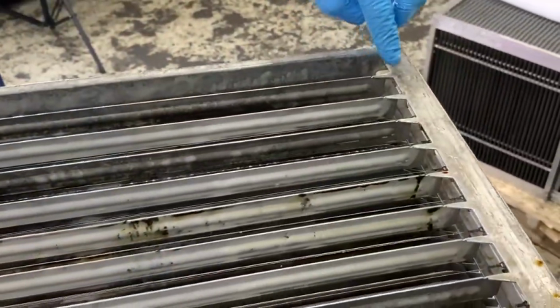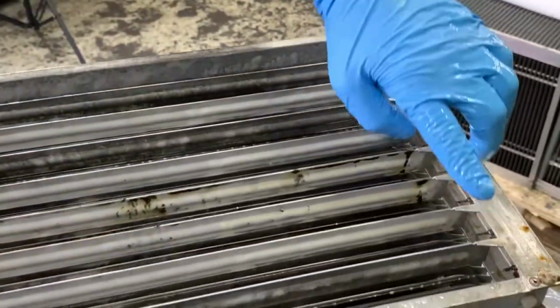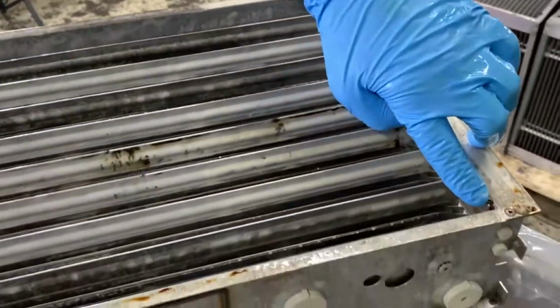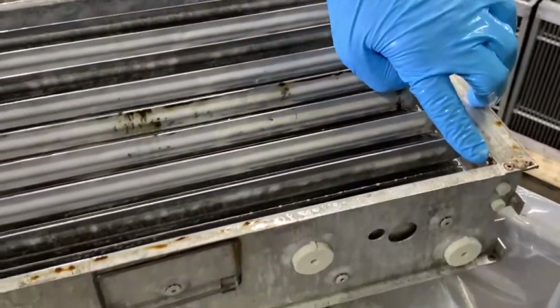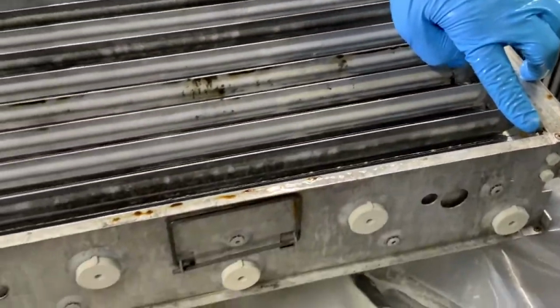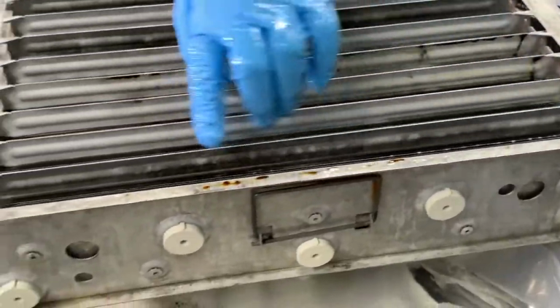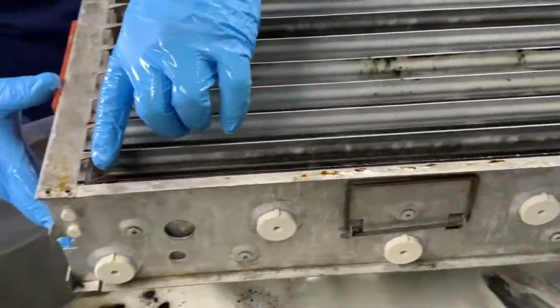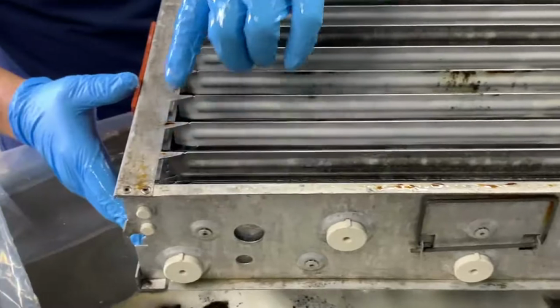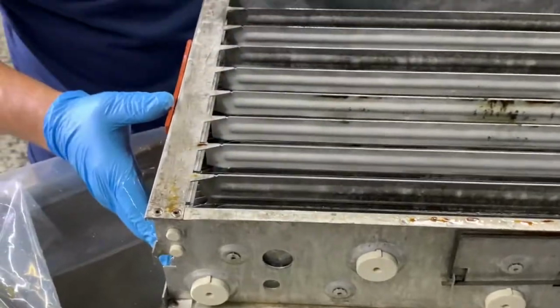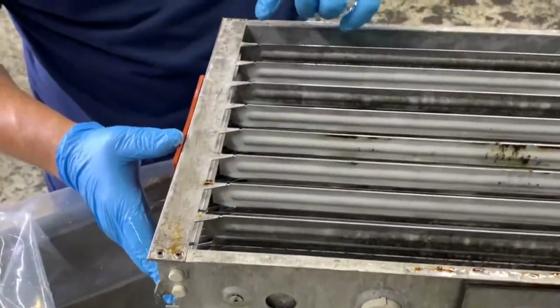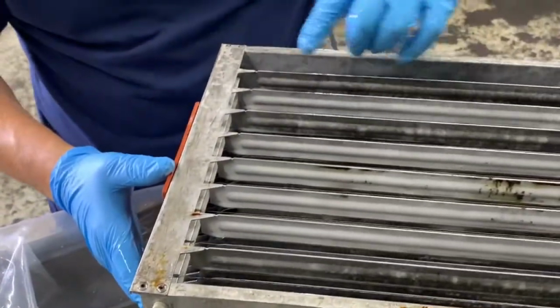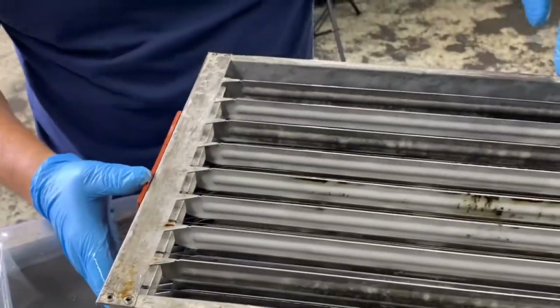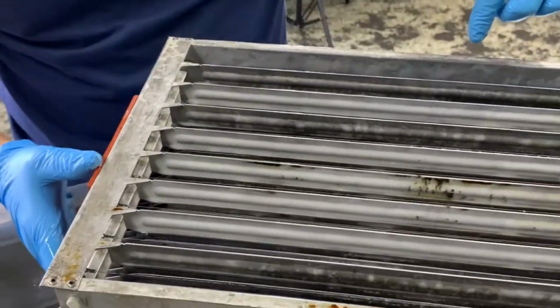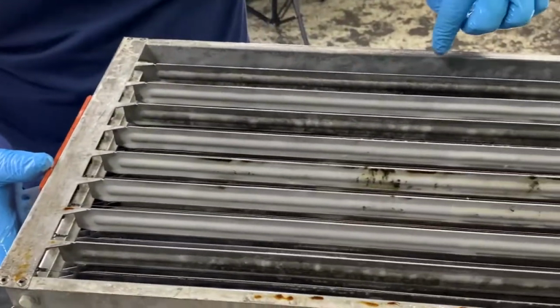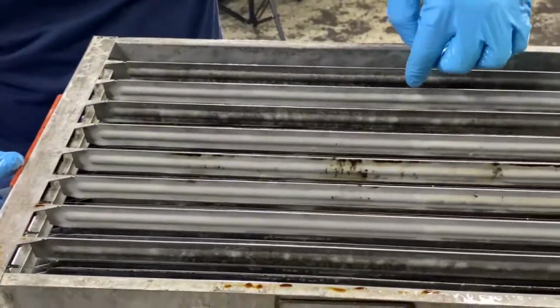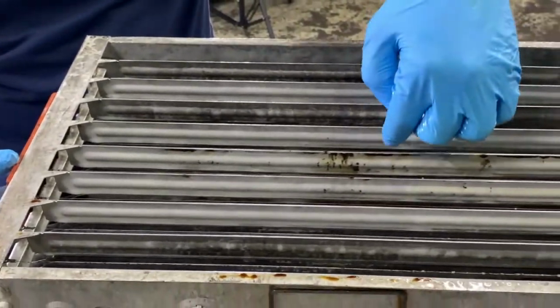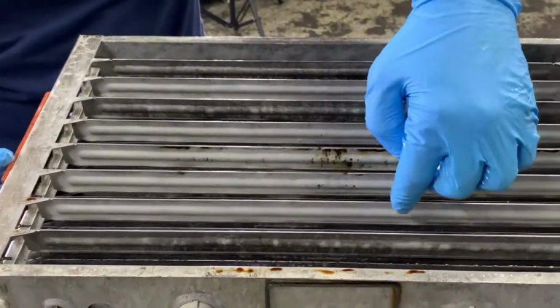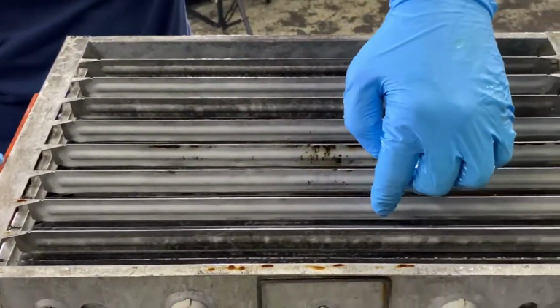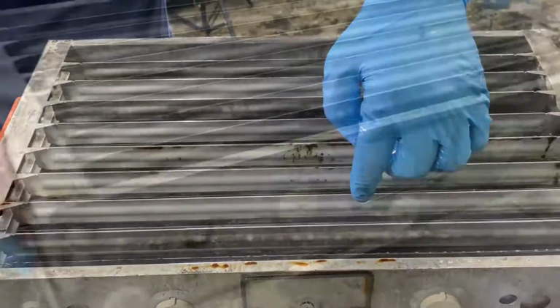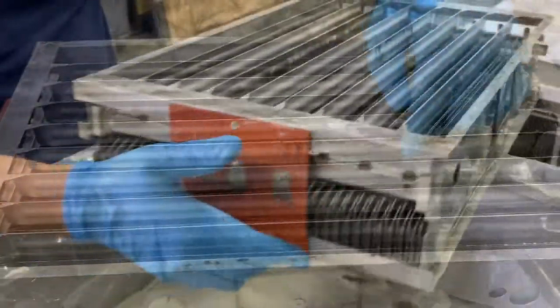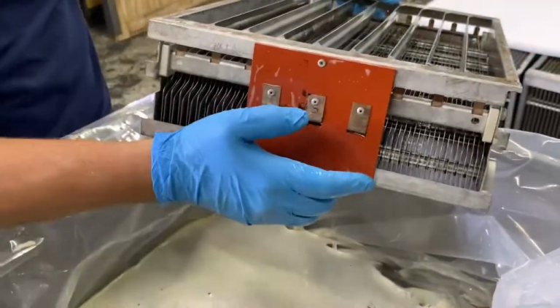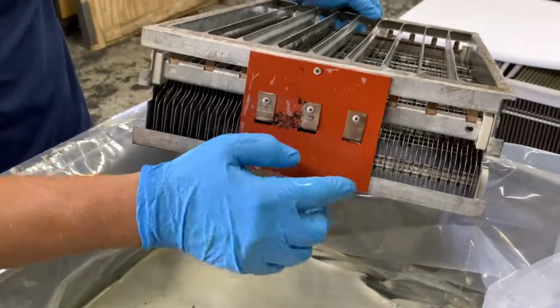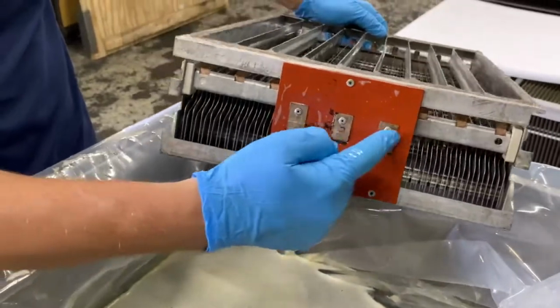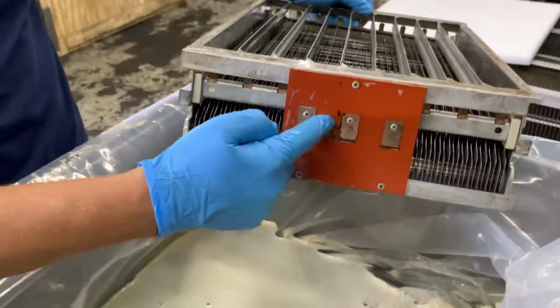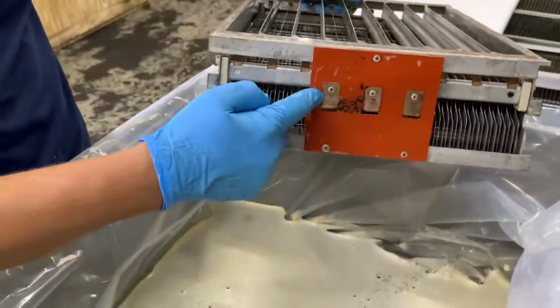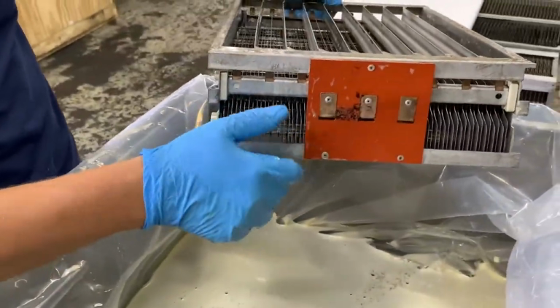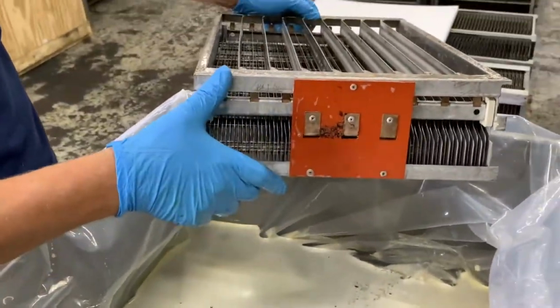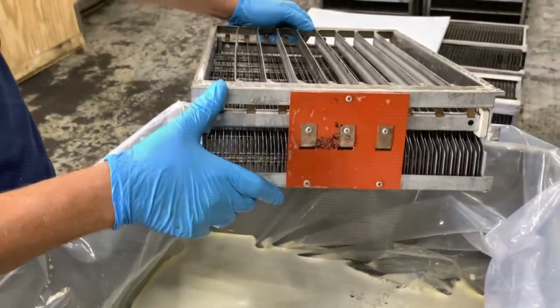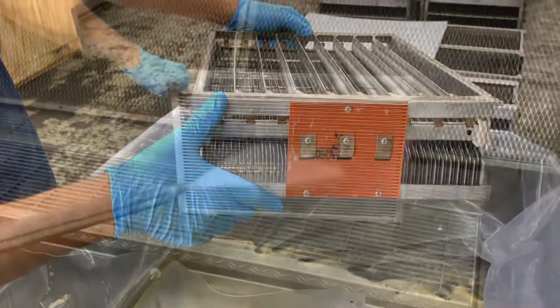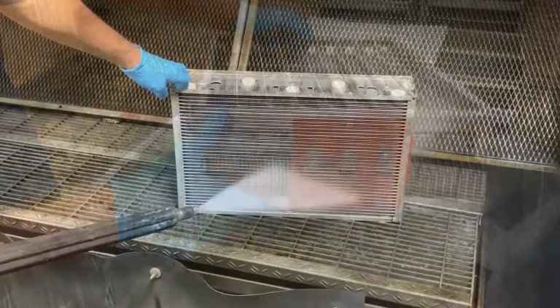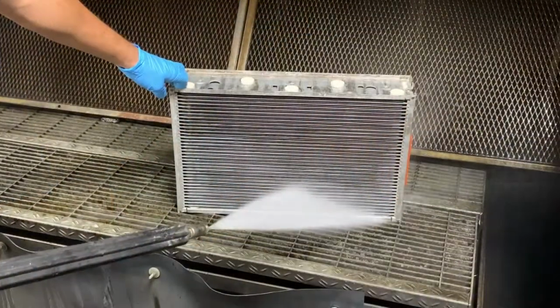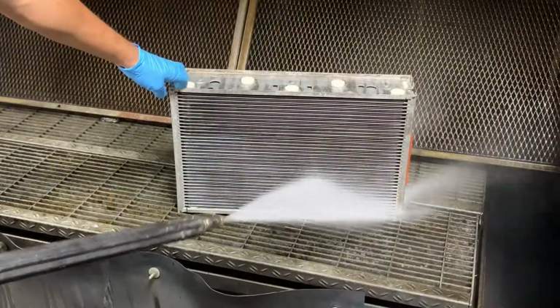Remove oil residue between and around the contact plates — this is crucial for proper function. The contact plates can be replaced if they are unable to be cleaned.